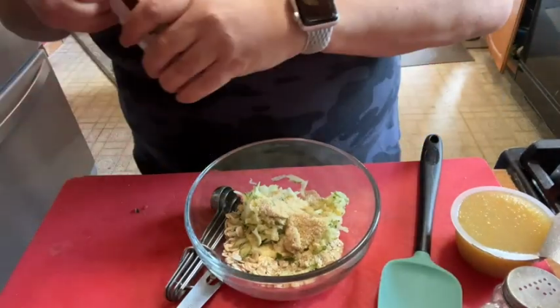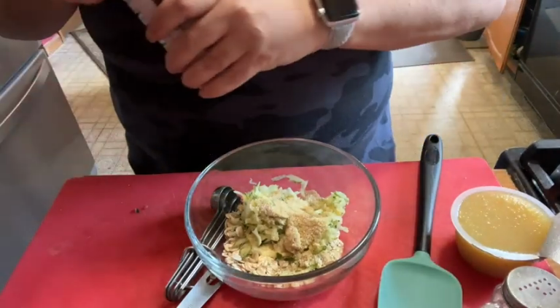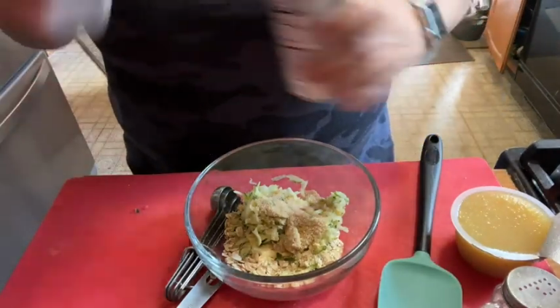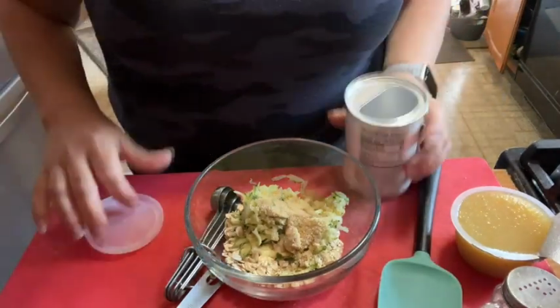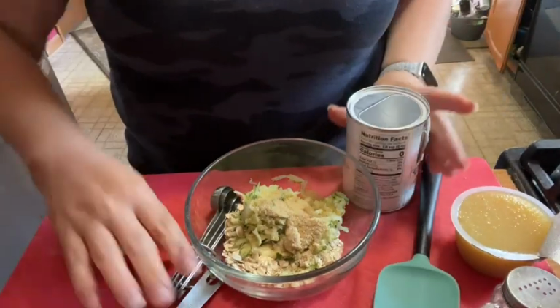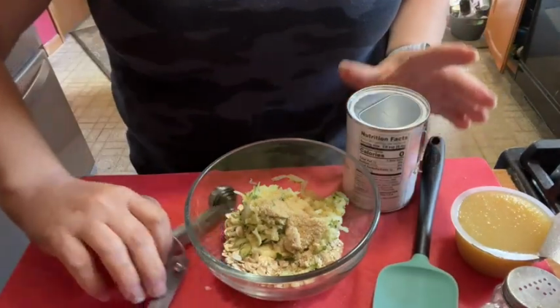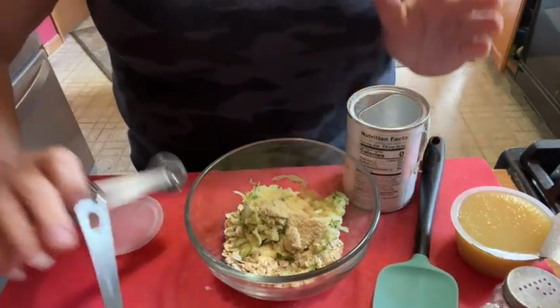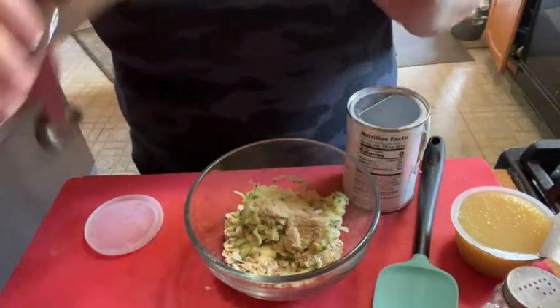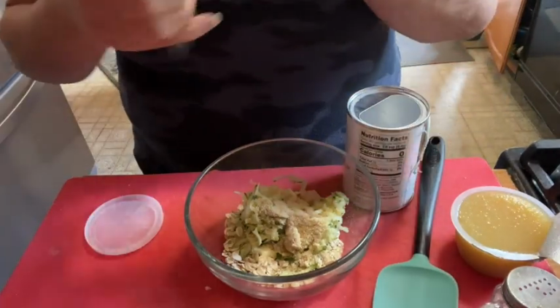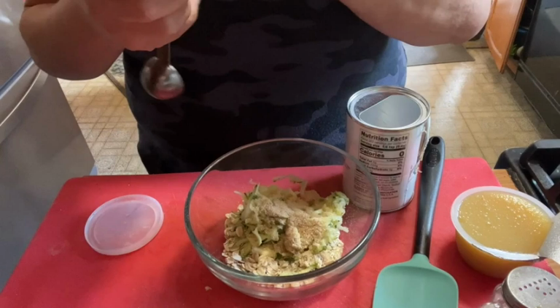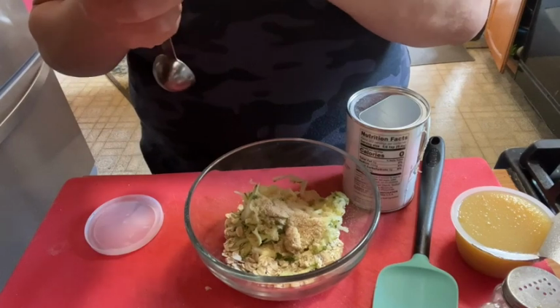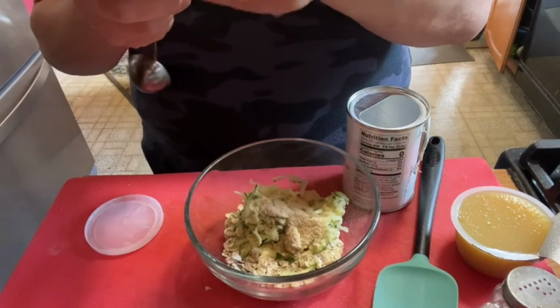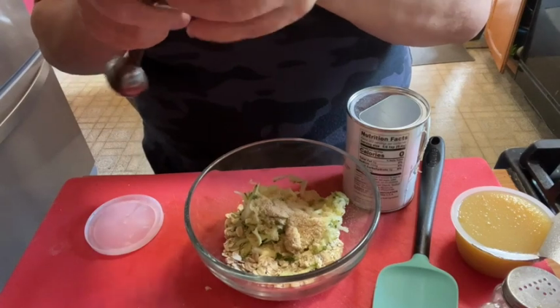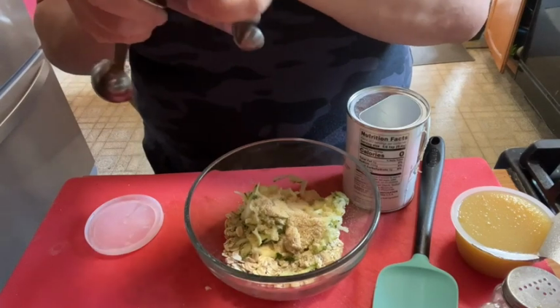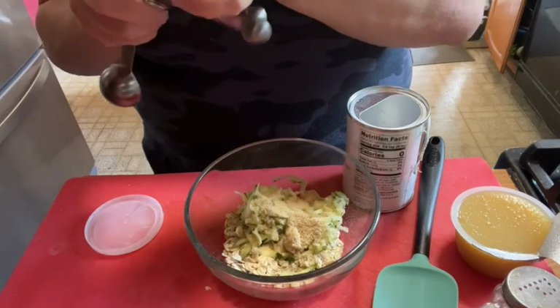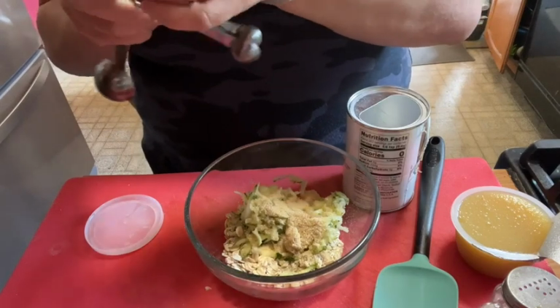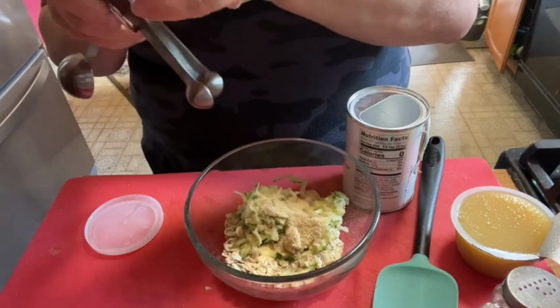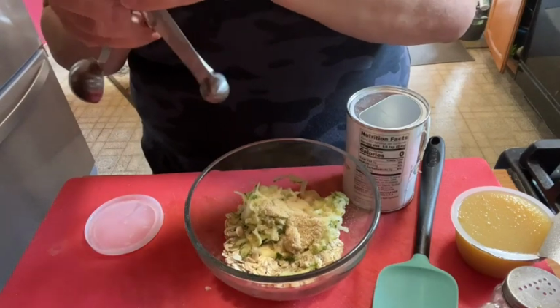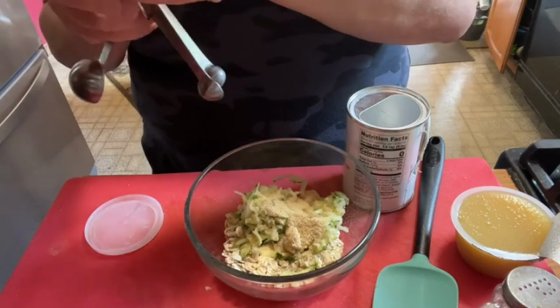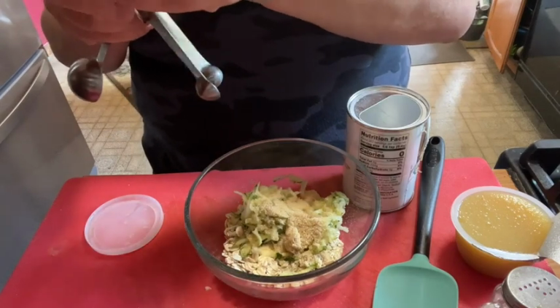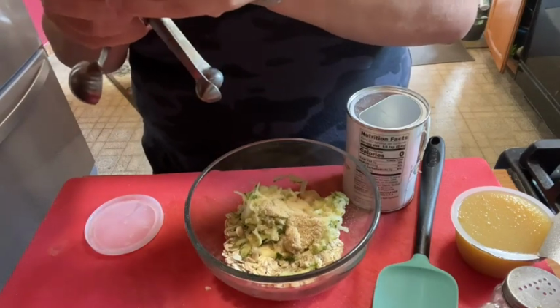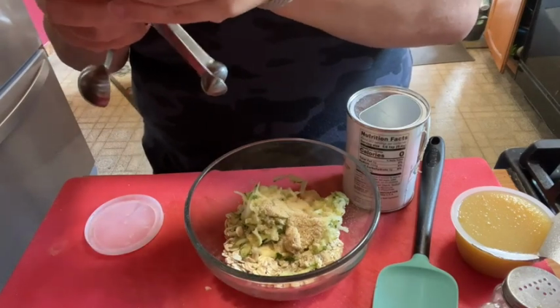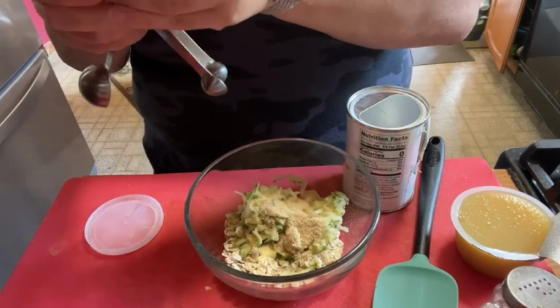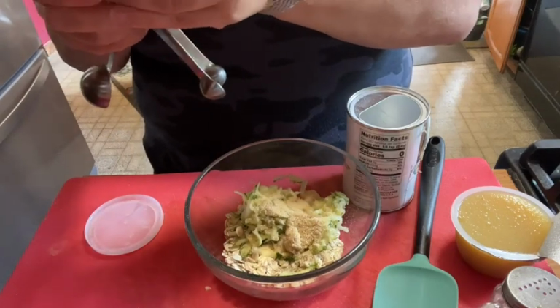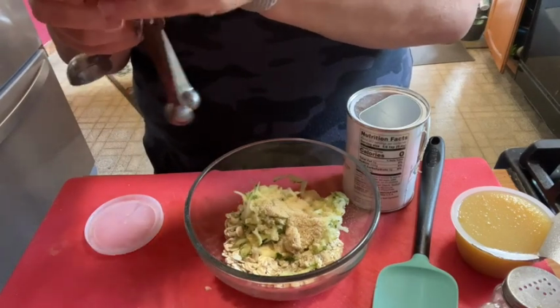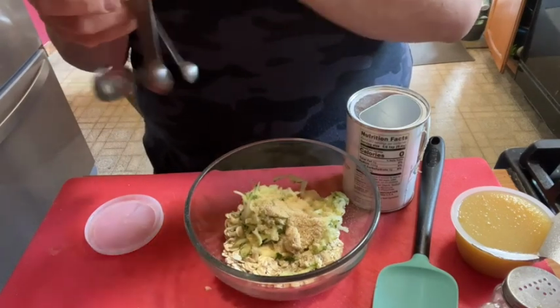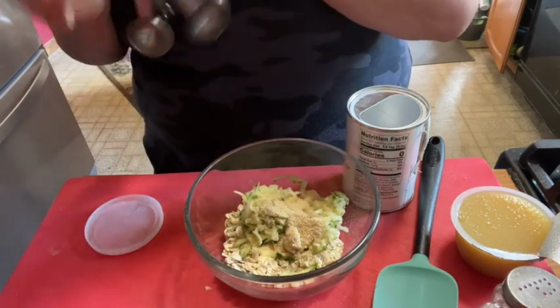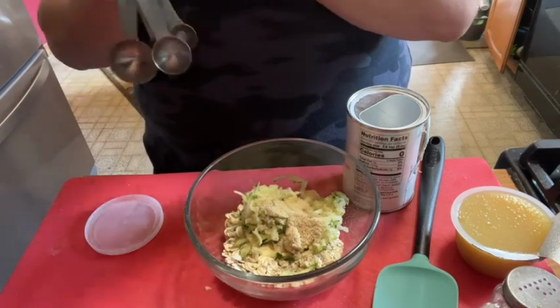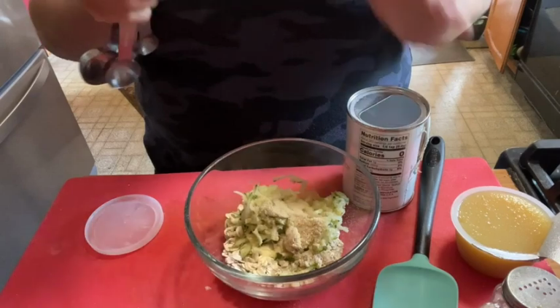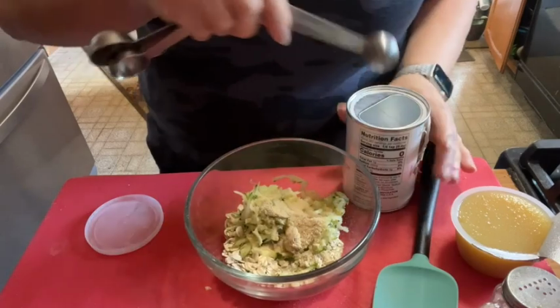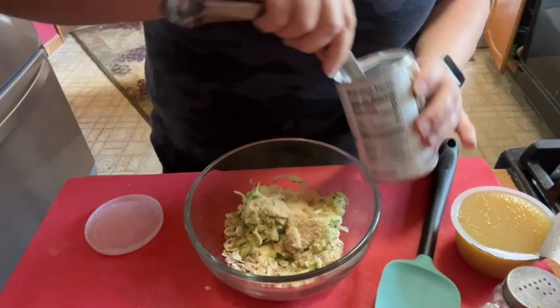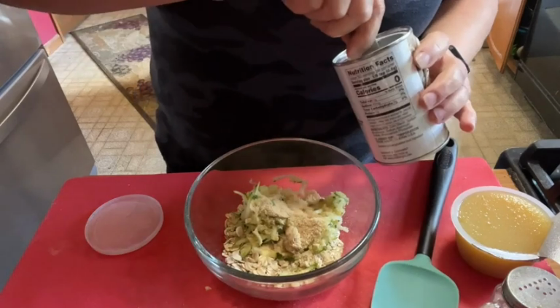A teaspoon of baking powder — or close to a teaspoon. It's not a lot of bread.